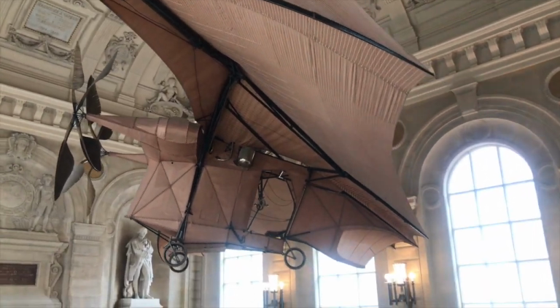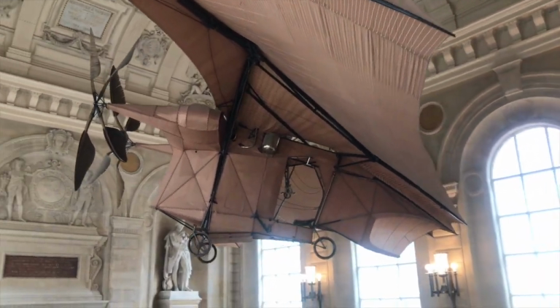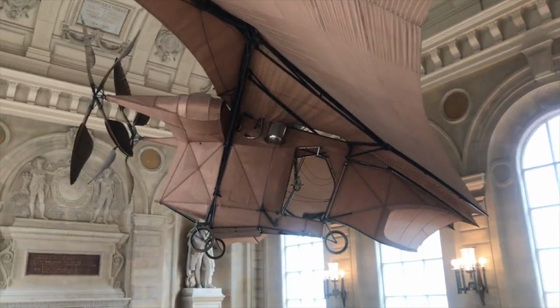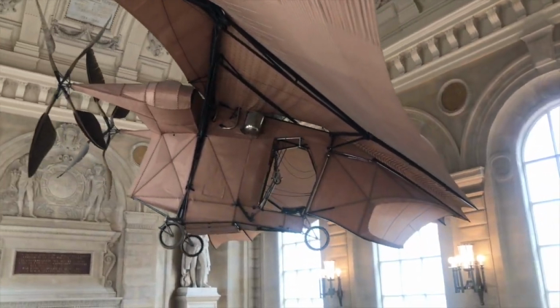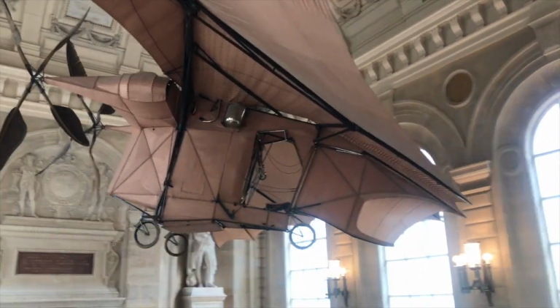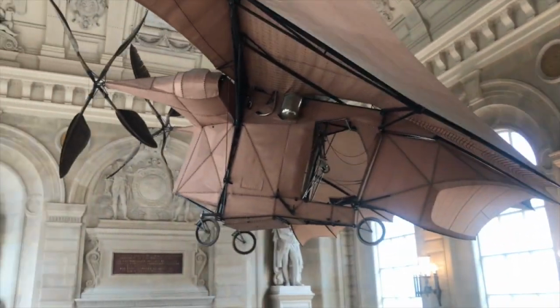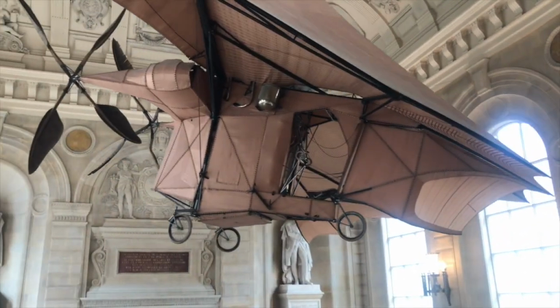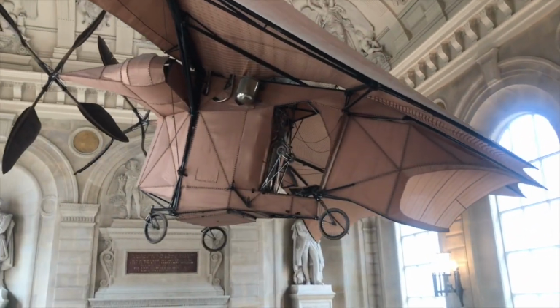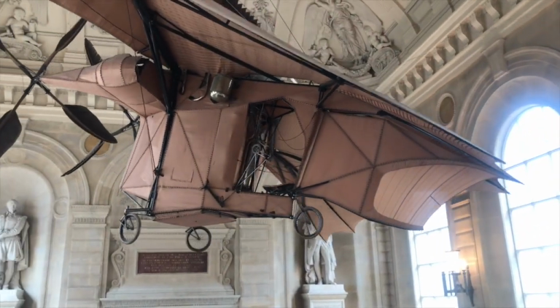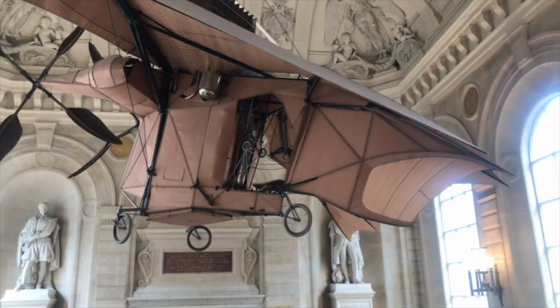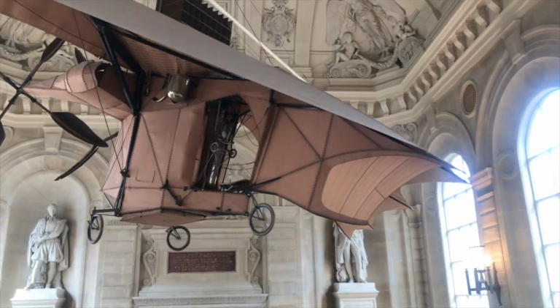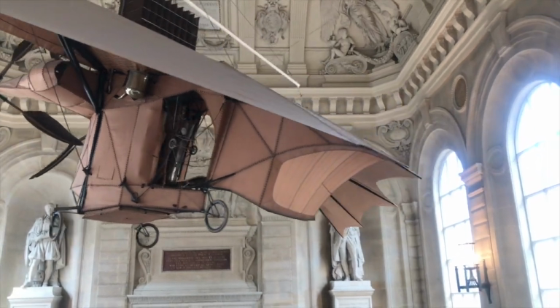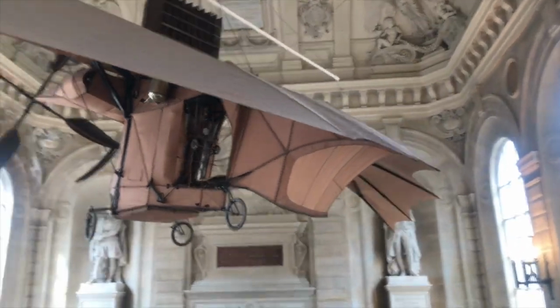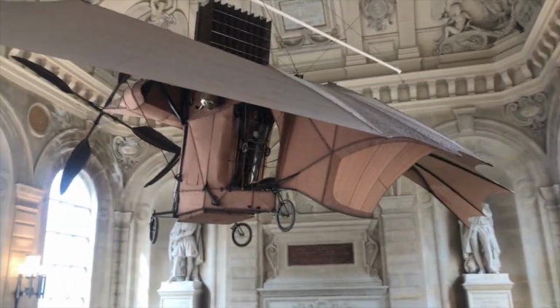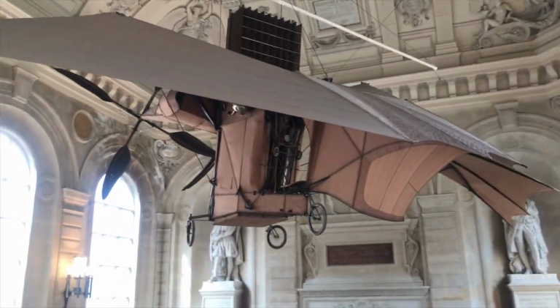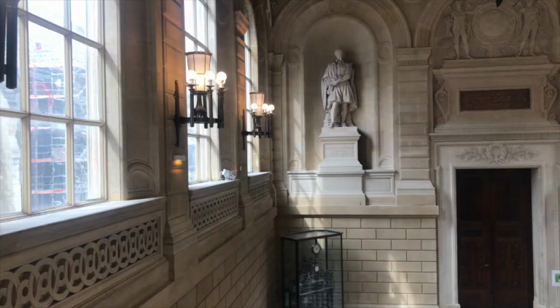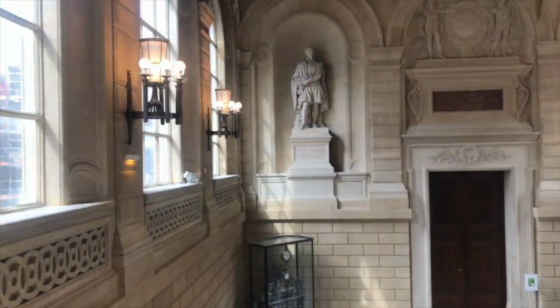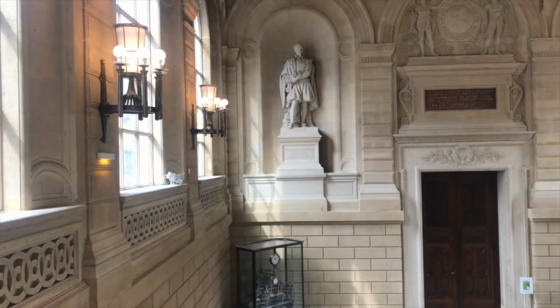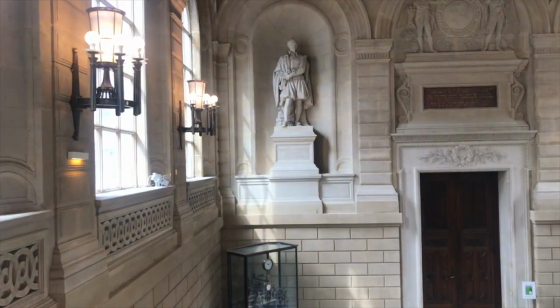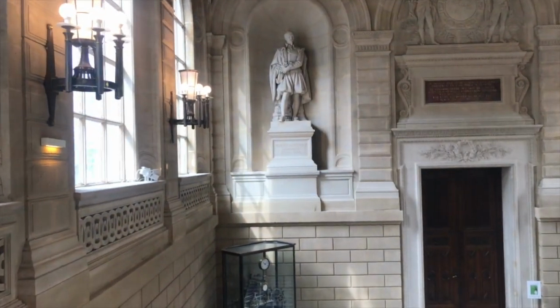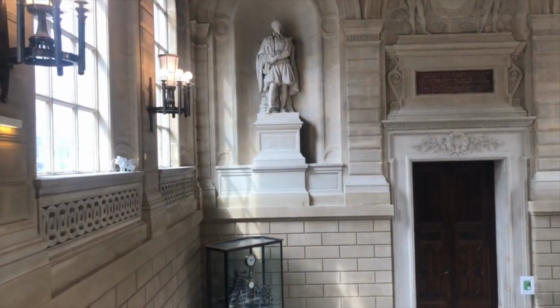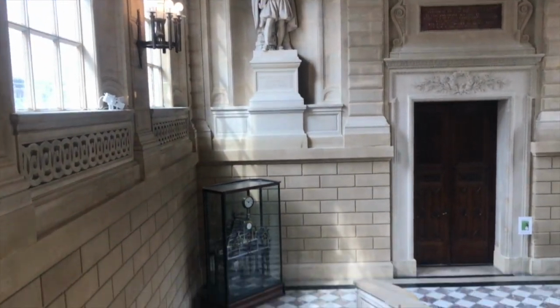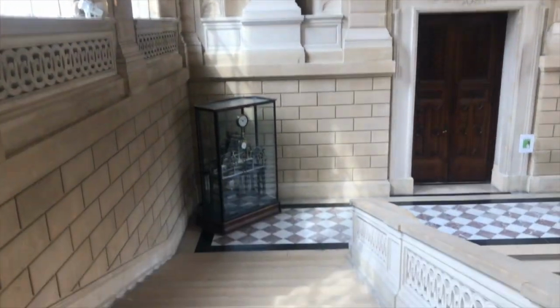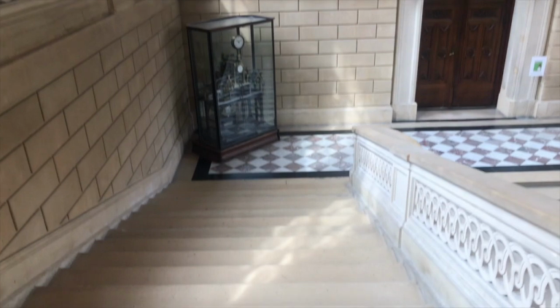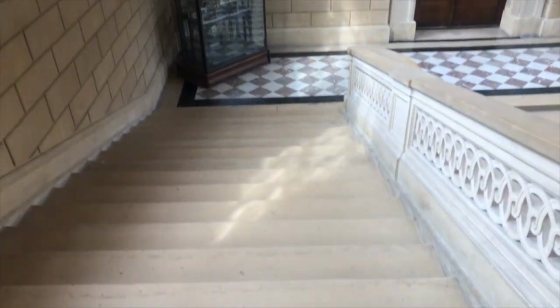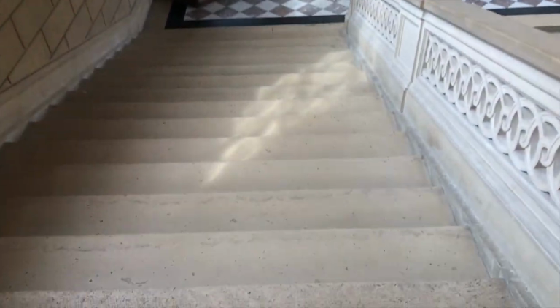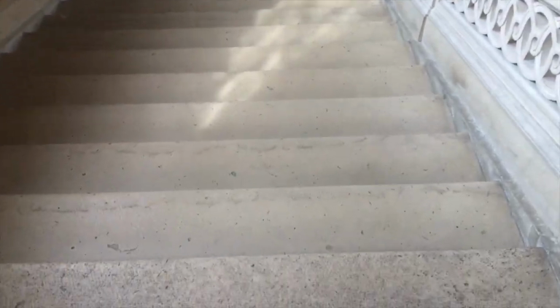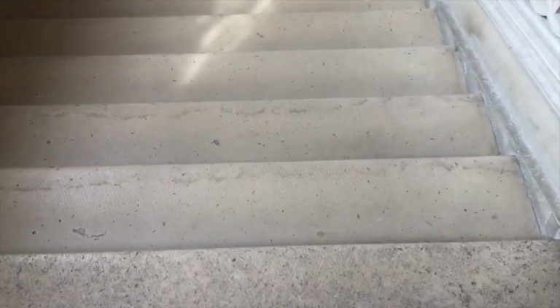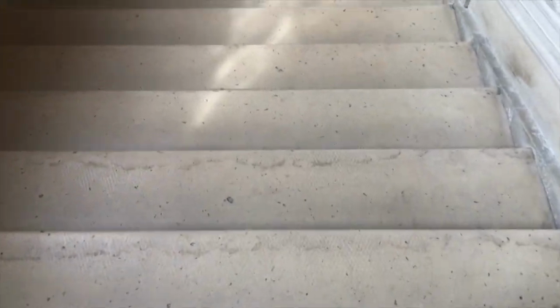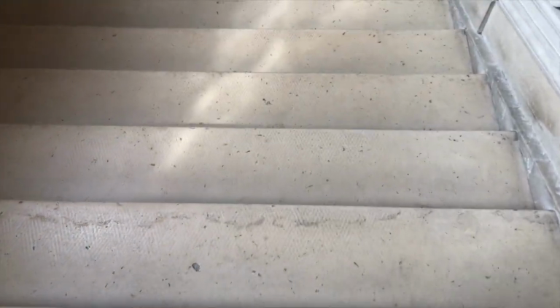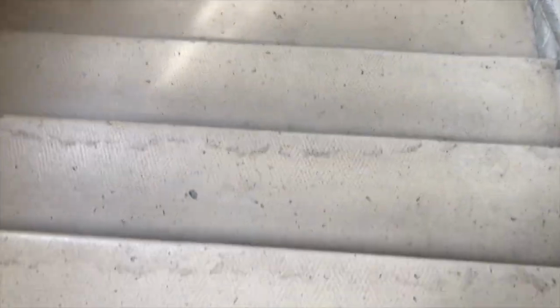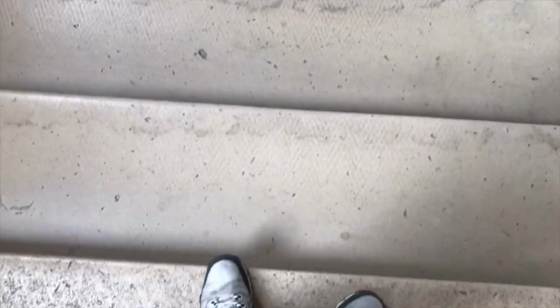Walking through, you'll find some of the very first planes, like Clément Ader's Avion, which, if you walk down the stairs then look up, is a sight to be seen. Come on, walk this way.